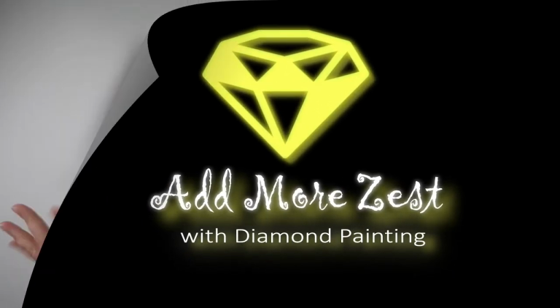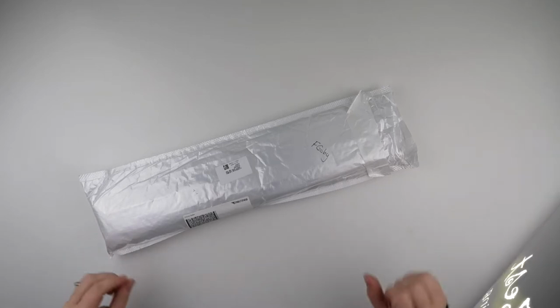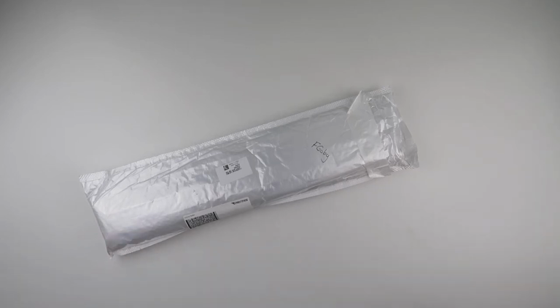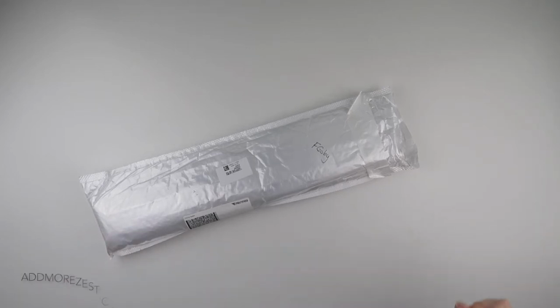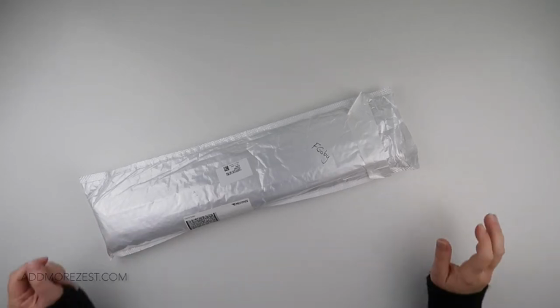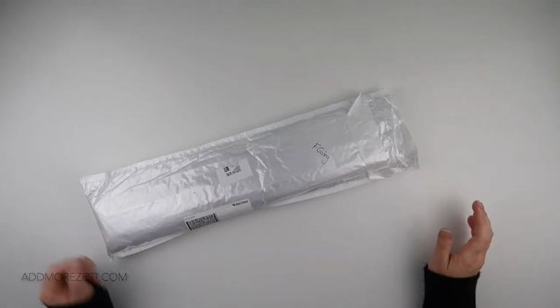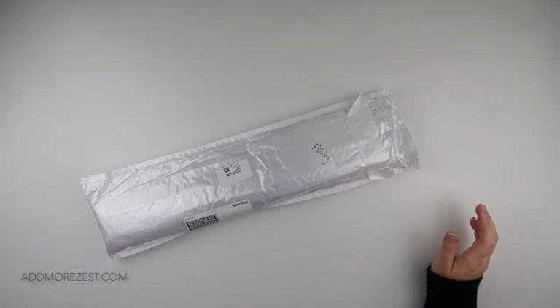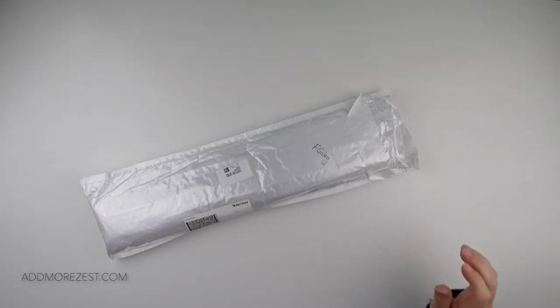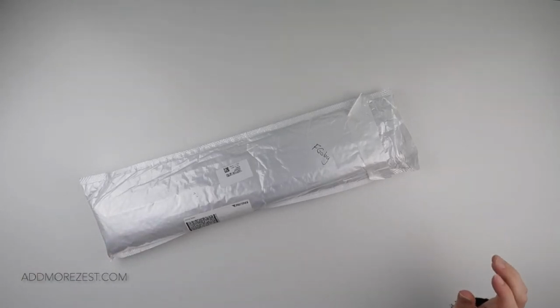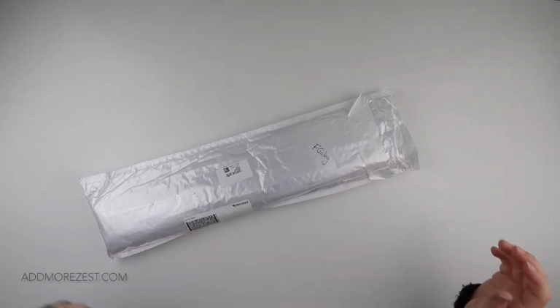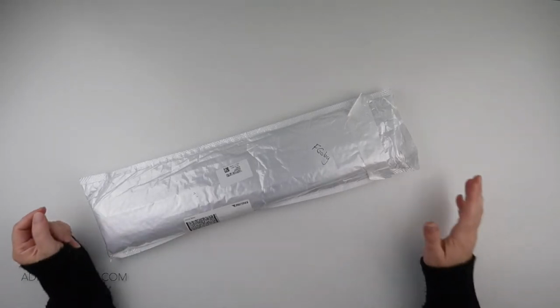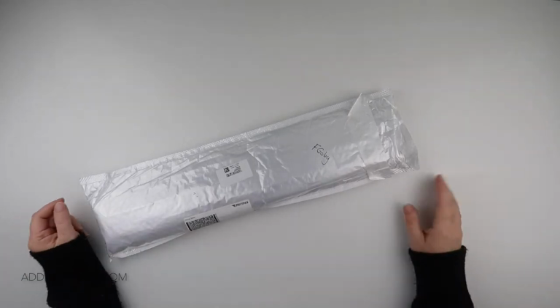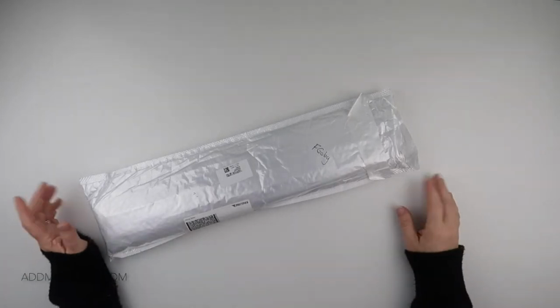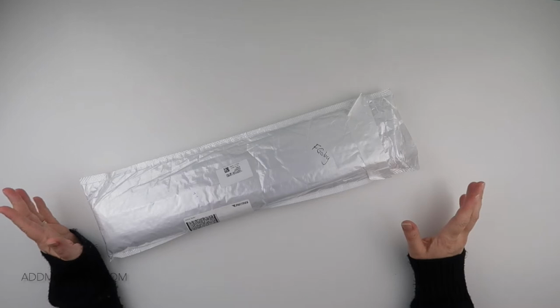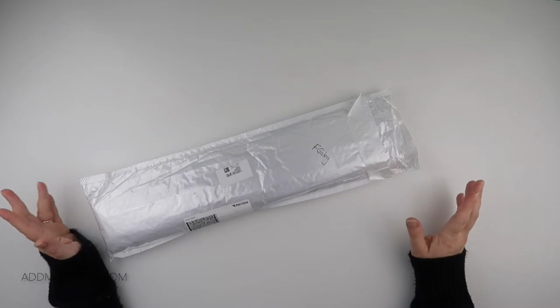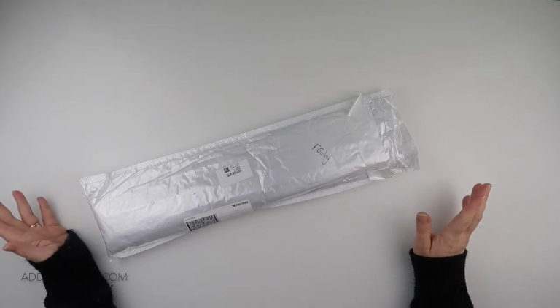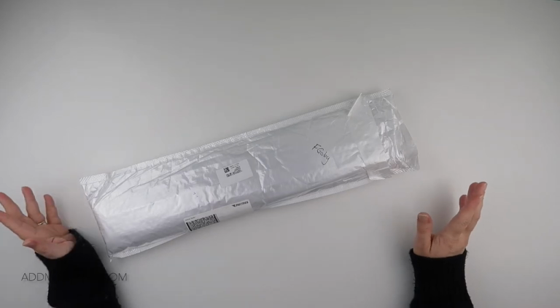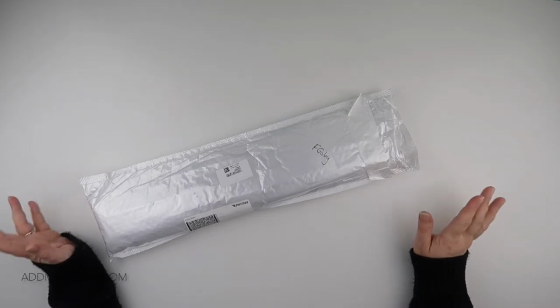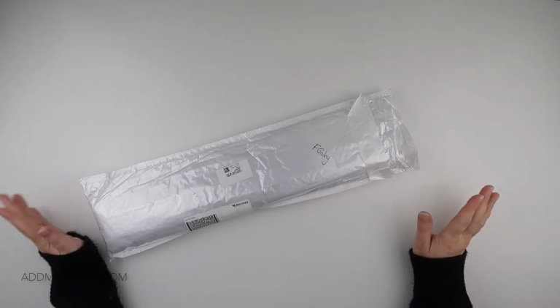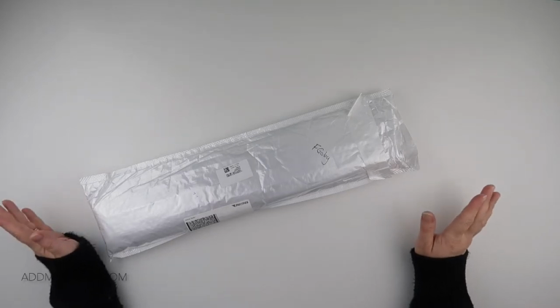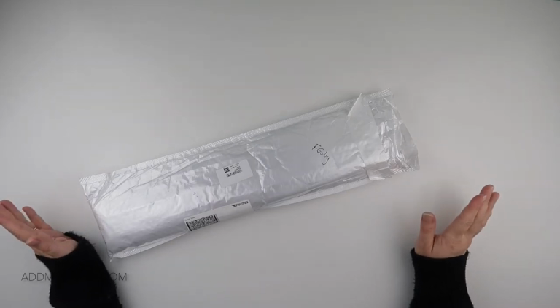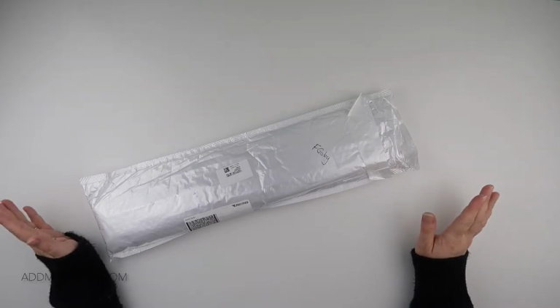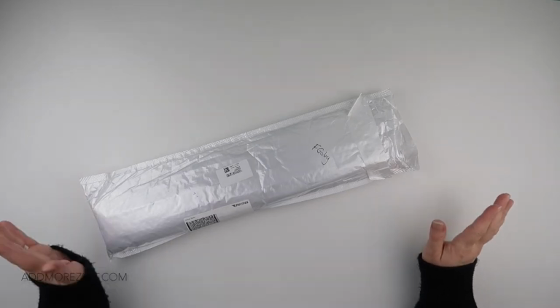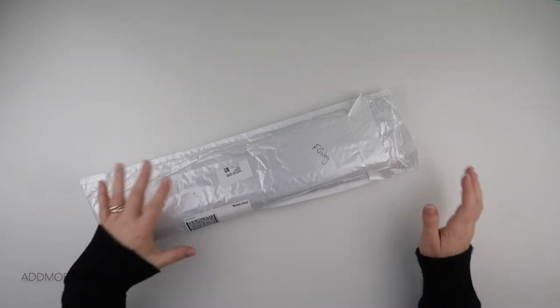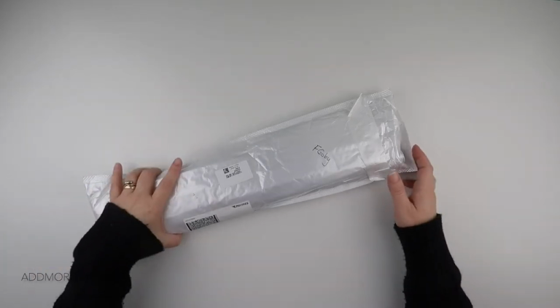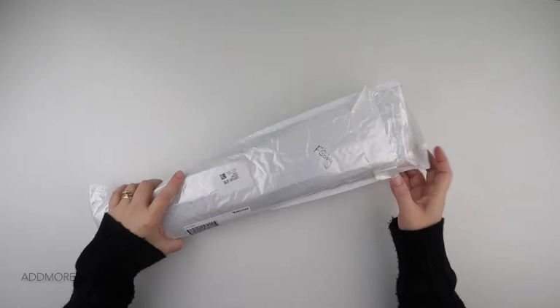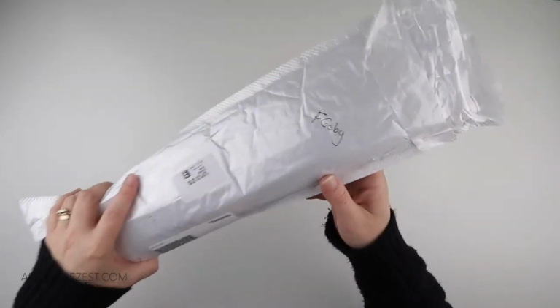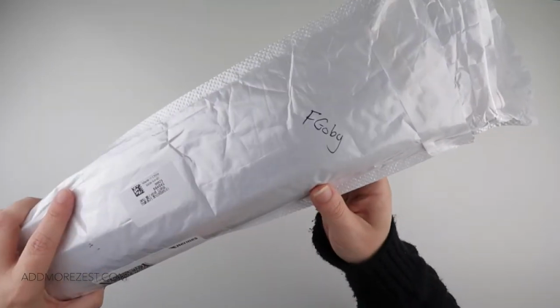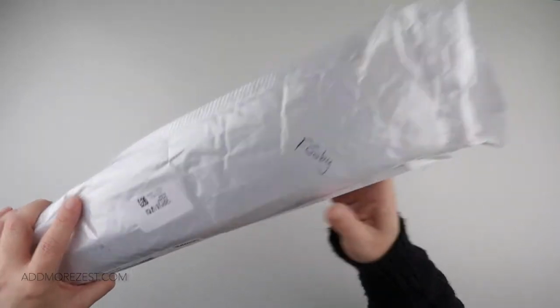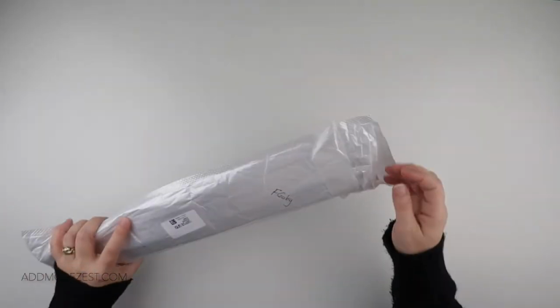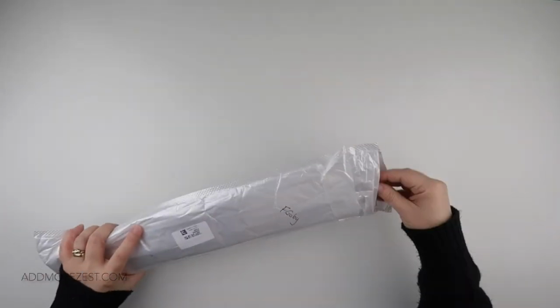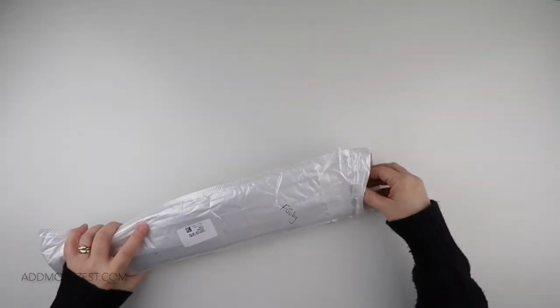Hi and welcome to Add More Zest with Diamonds. My name is Rebecca and I've got an item to share with you today from S. Gobi, as you can tell I've written it on the packaging.